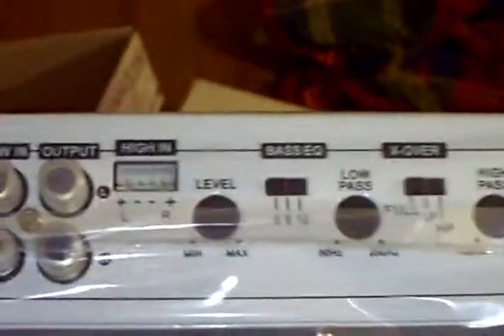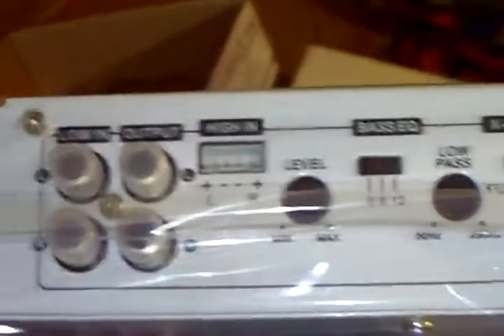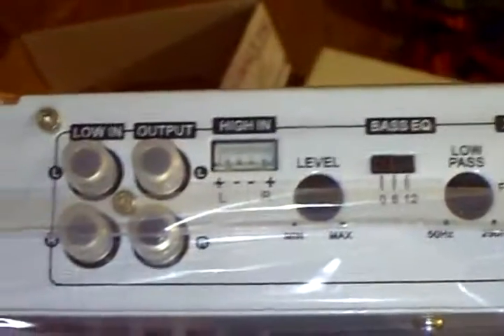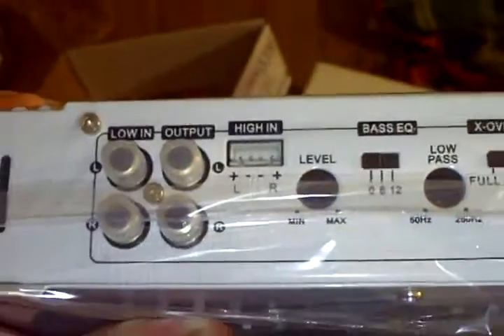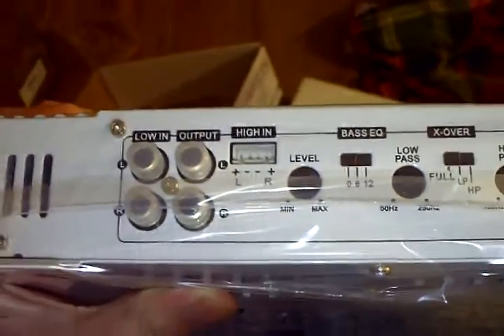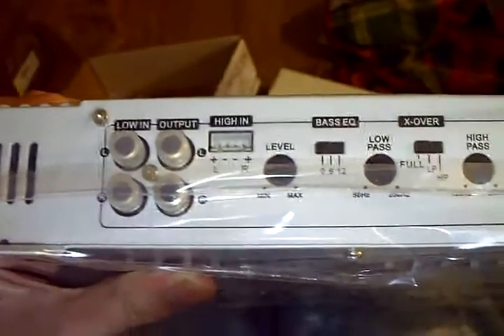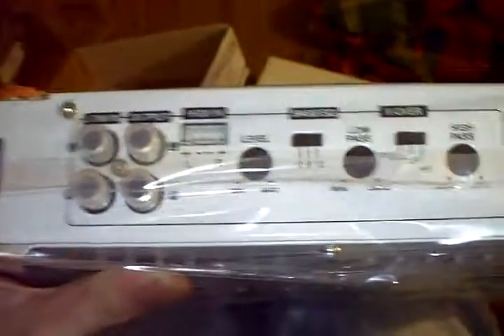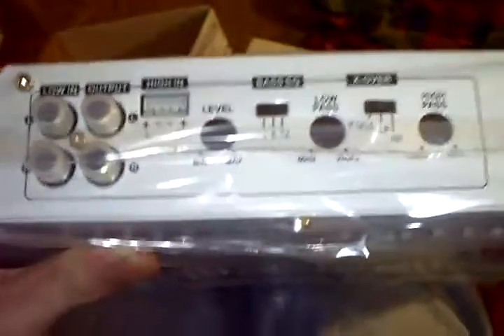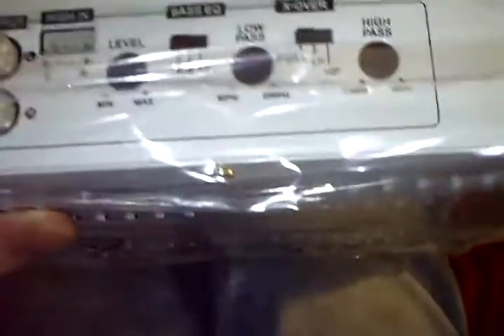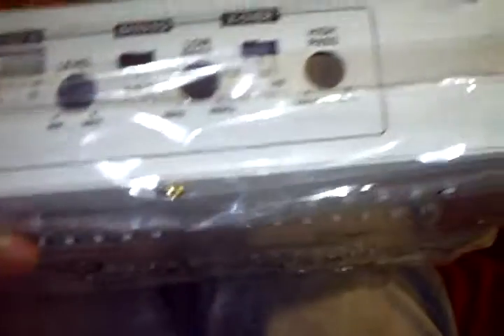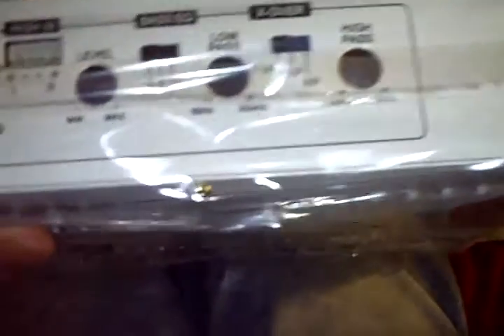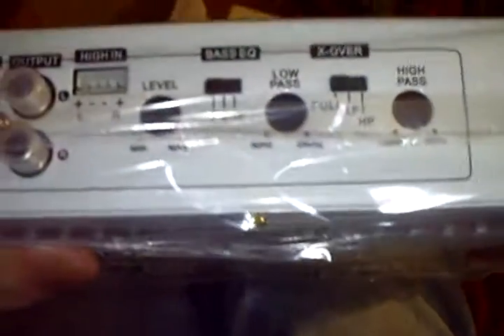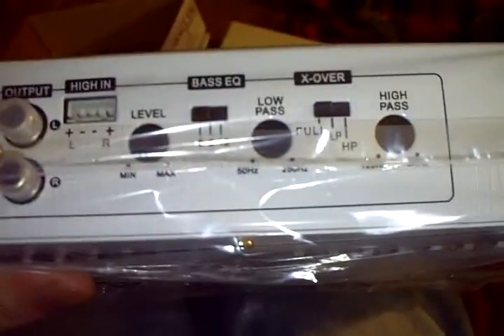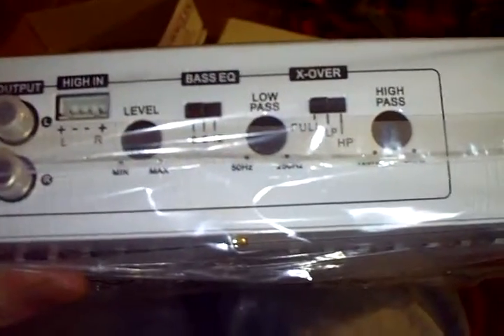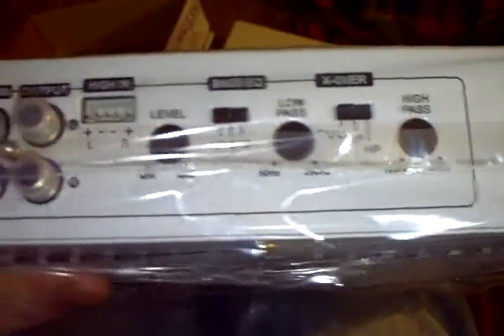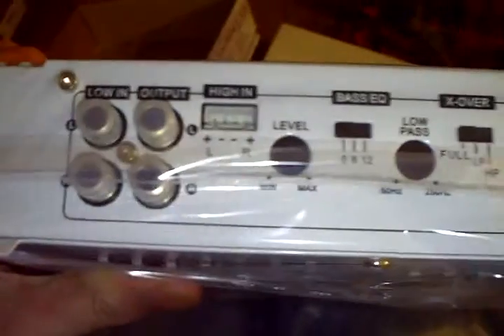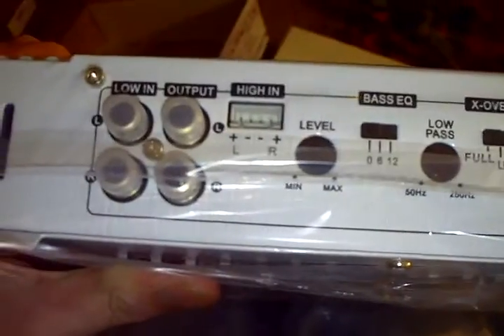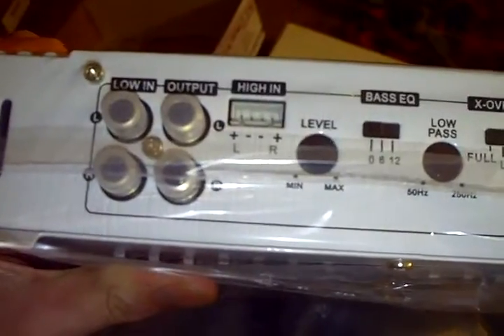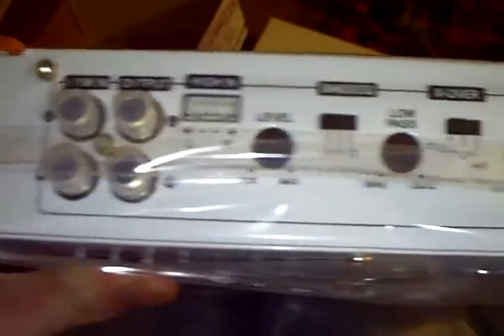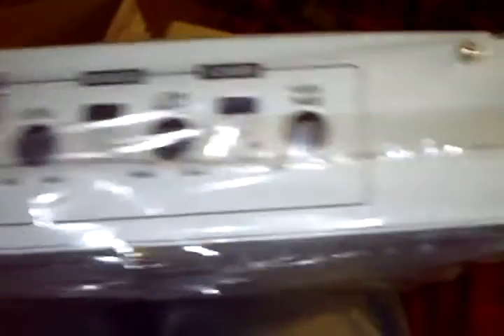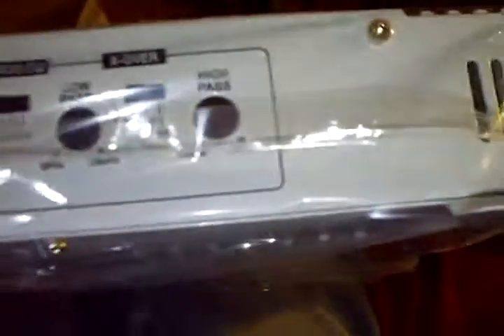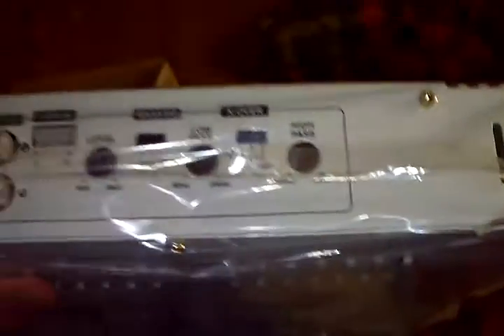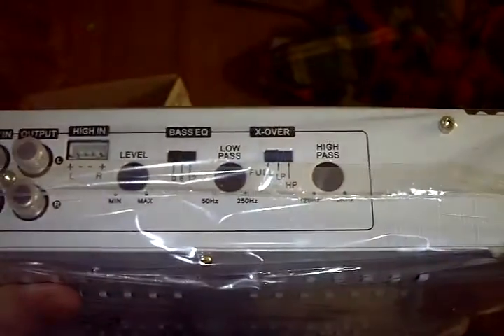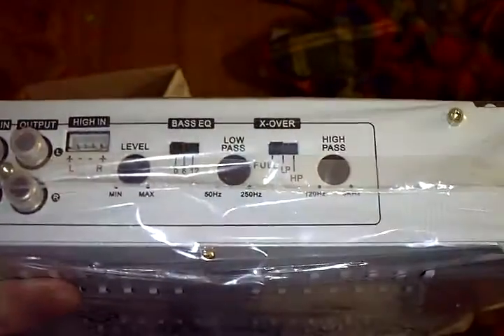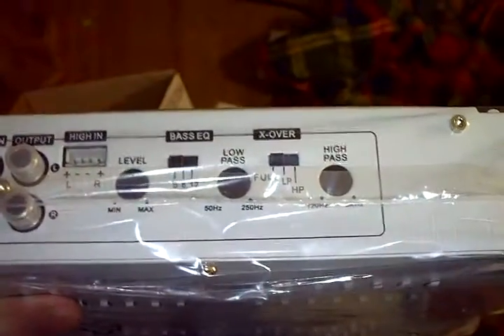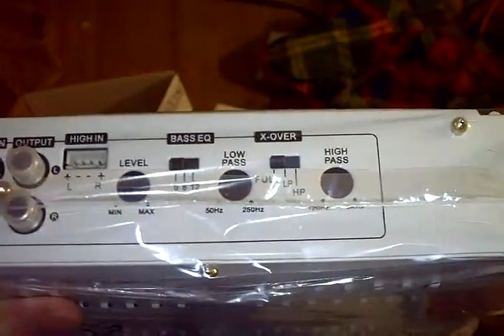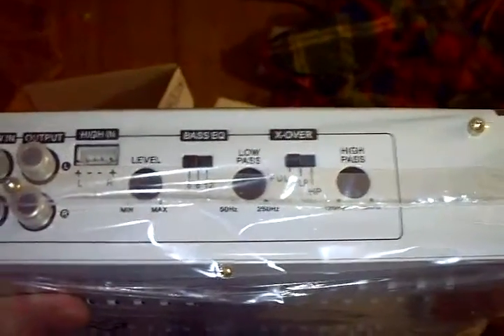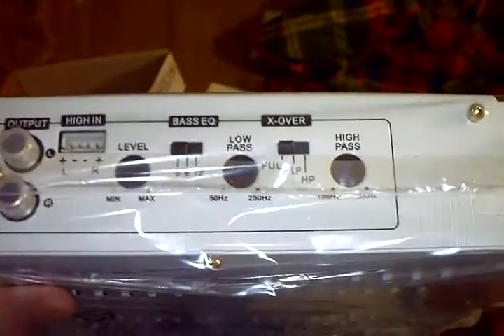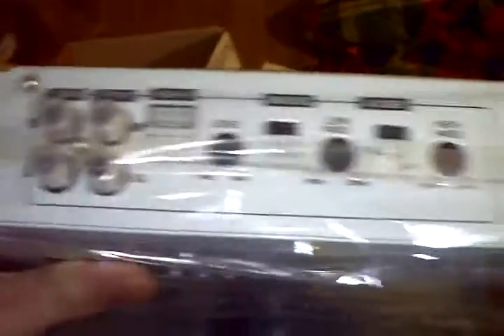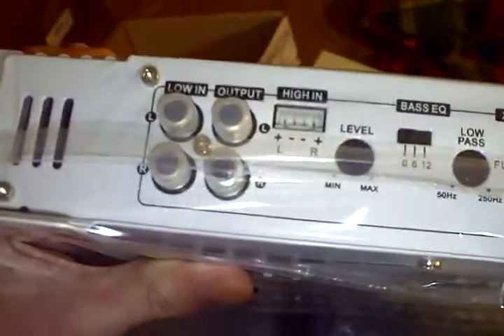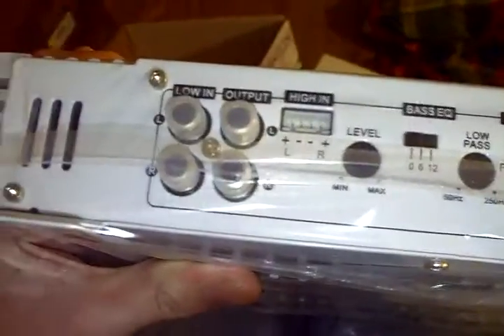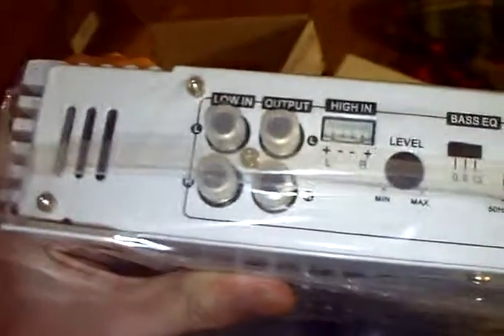I had this amp once before, but I never had it fully powered. I just ordered a 30A power supply — 13.8V, same as the car's electrical system. It should be fully powered.